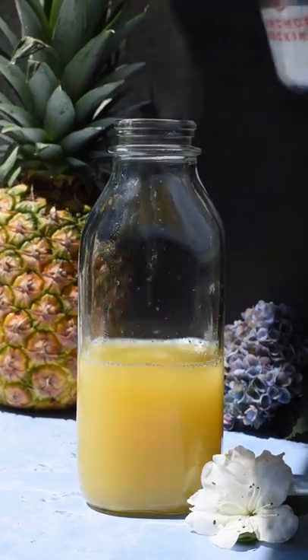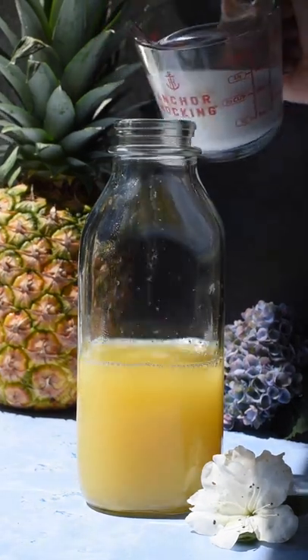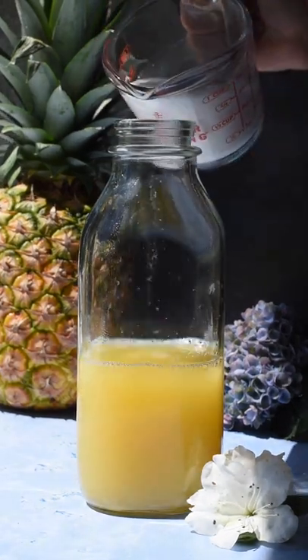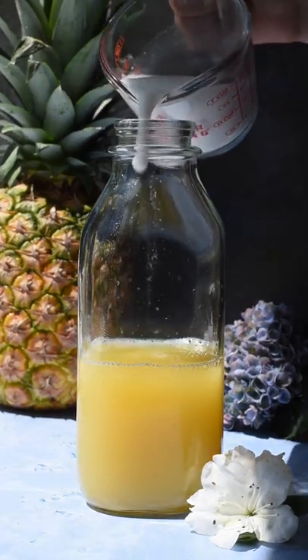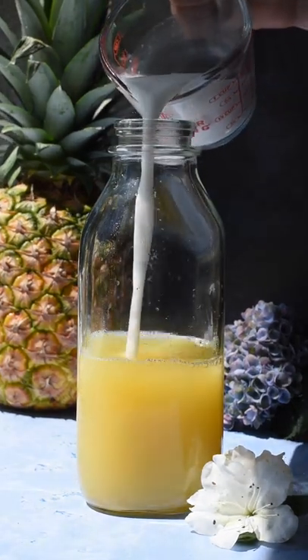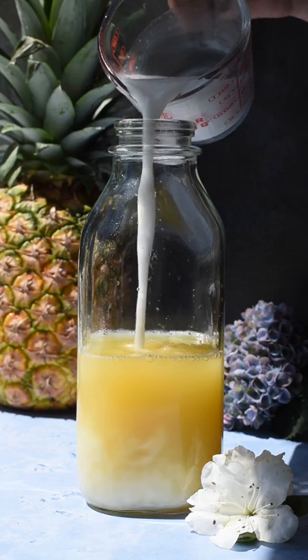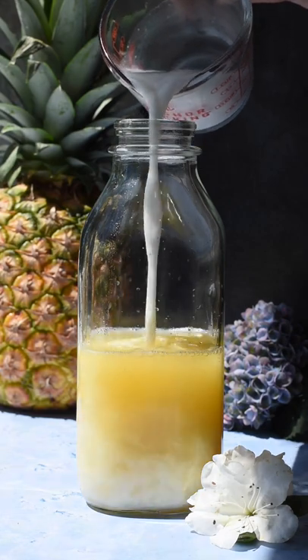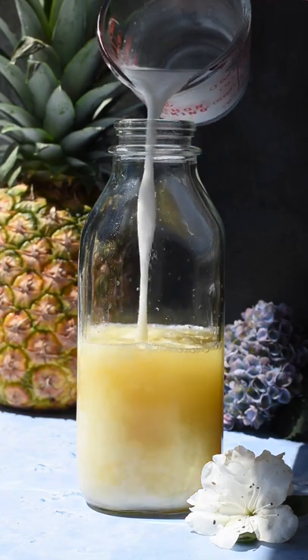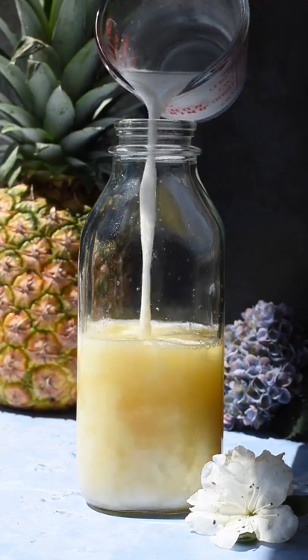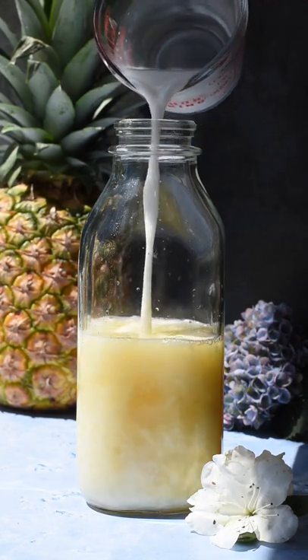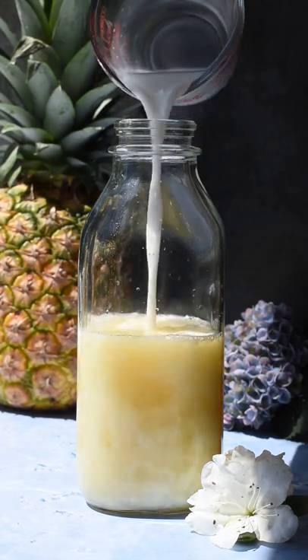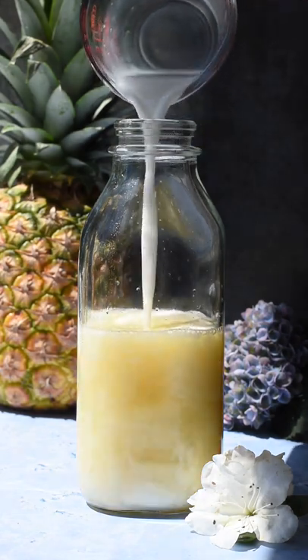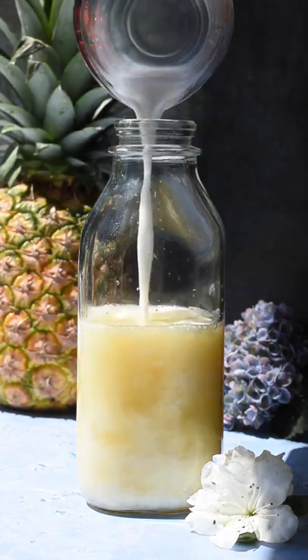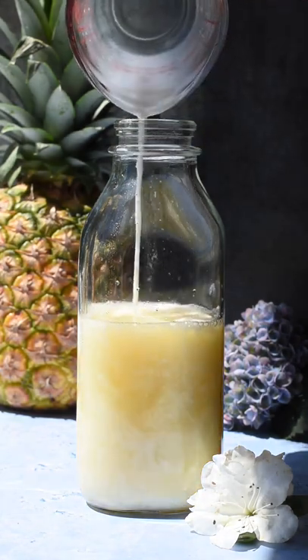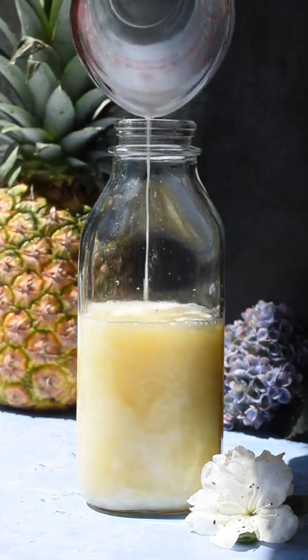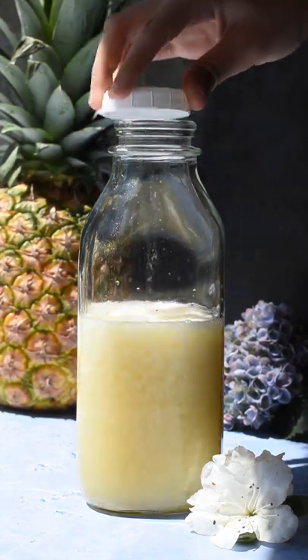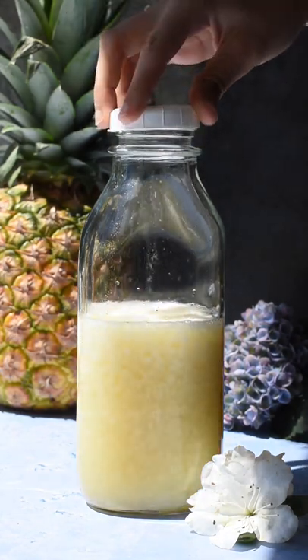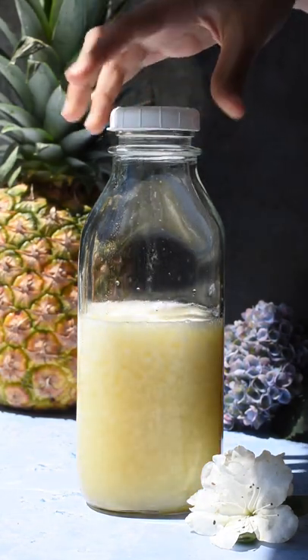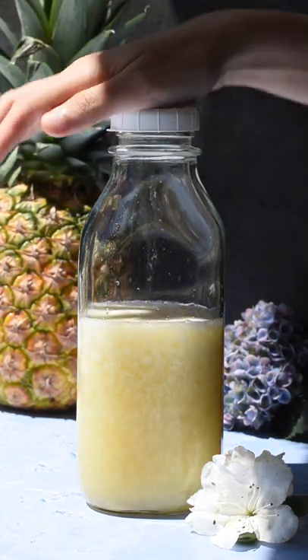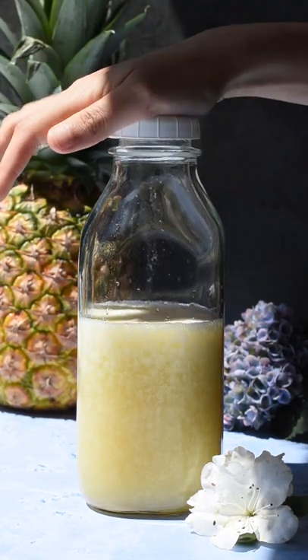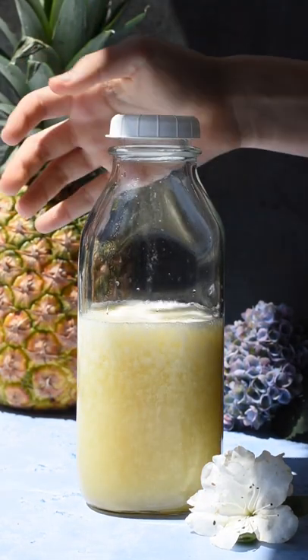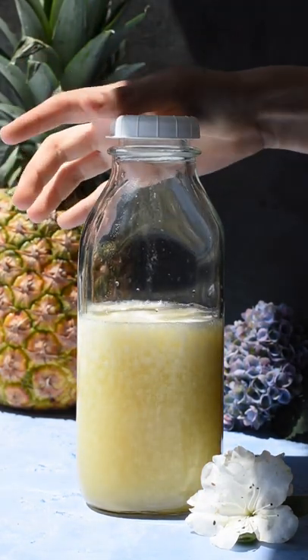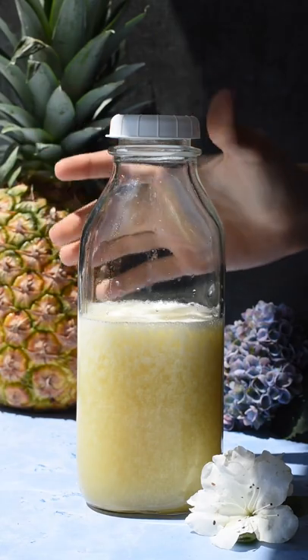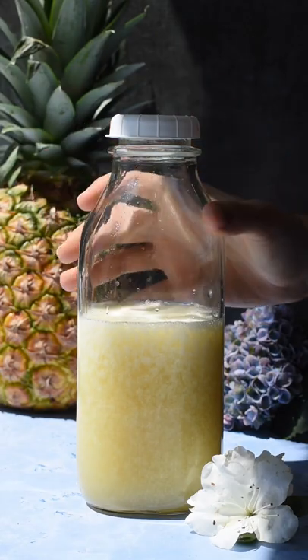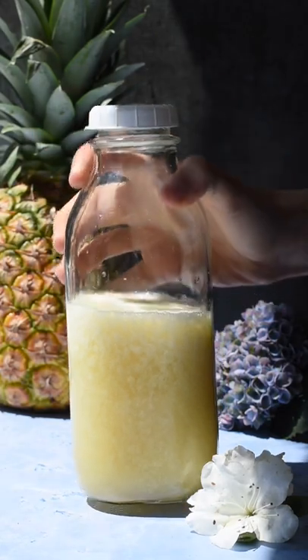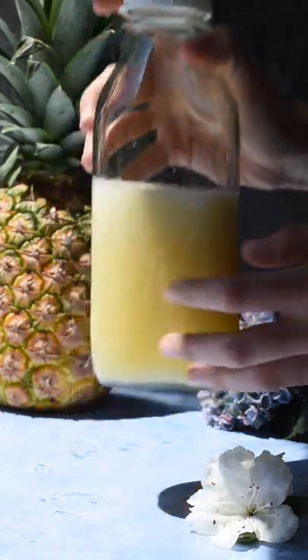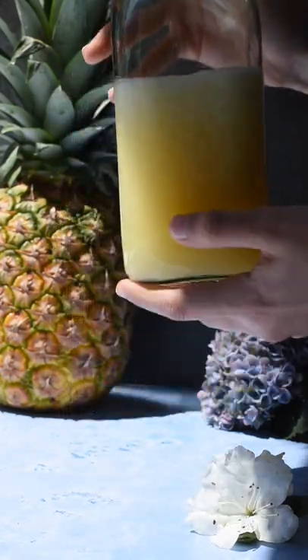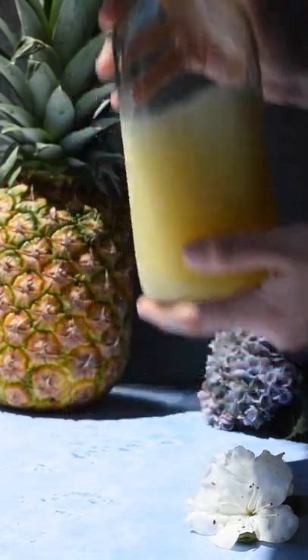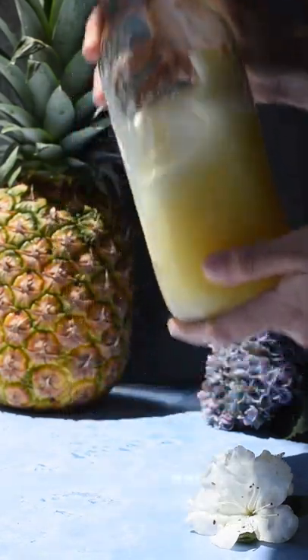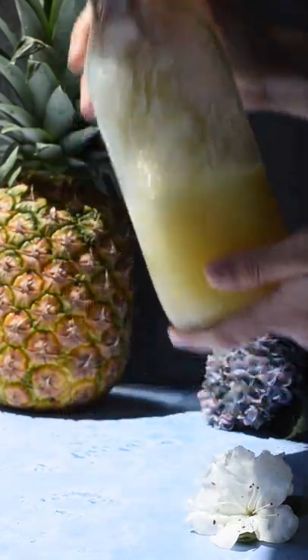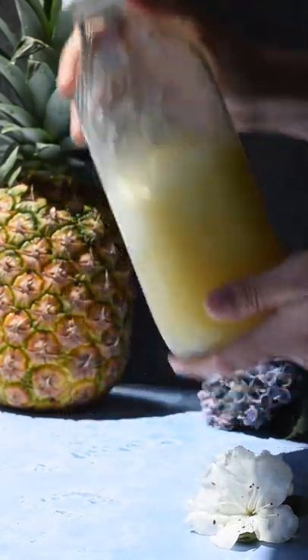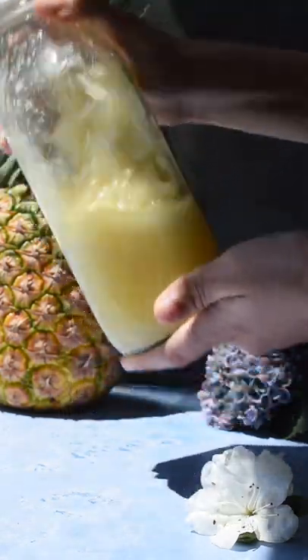Now pour in your unsweetened coconut milk, close the lid and shake it up until it's fully combined and turns a light yellow color. Shaking the drink is so important because you don't want the coconut milk to separate.